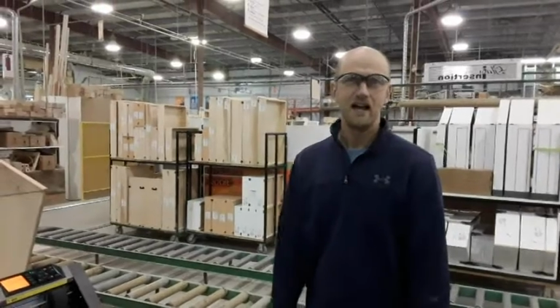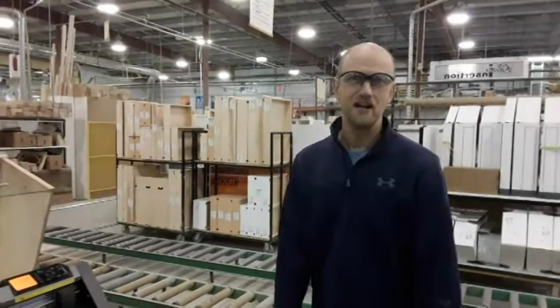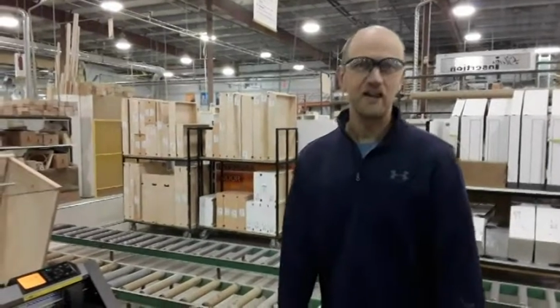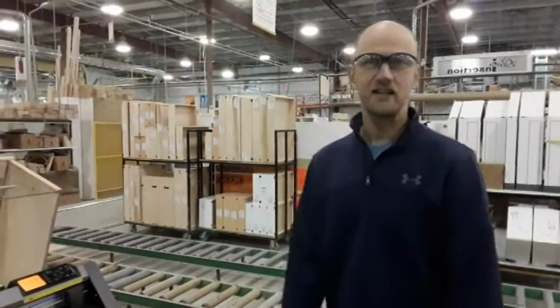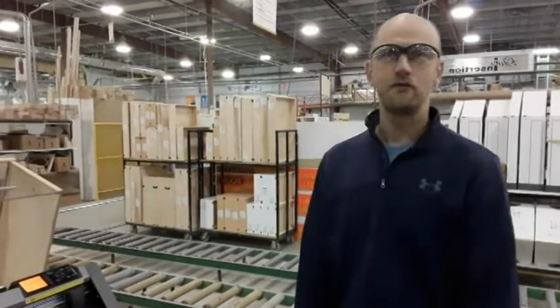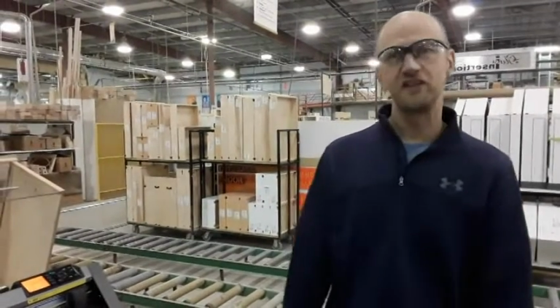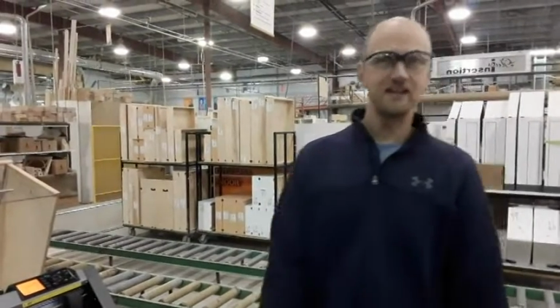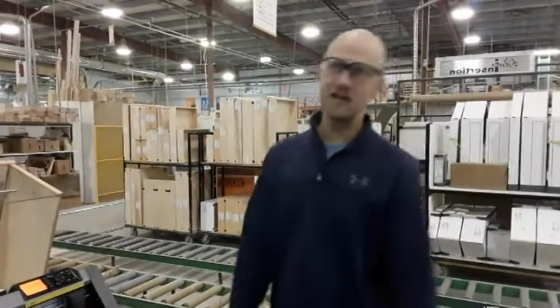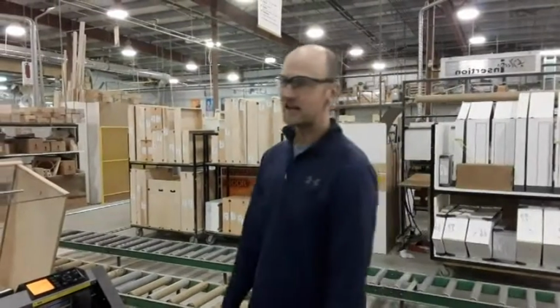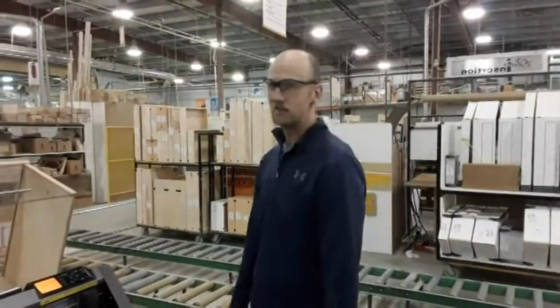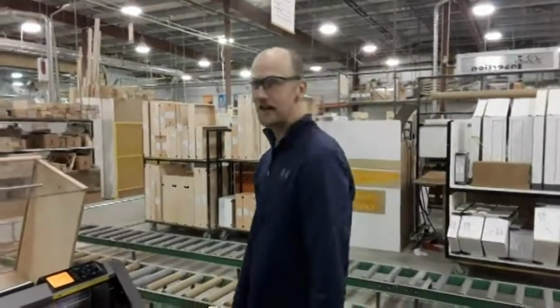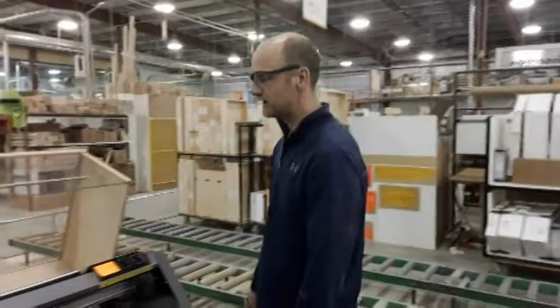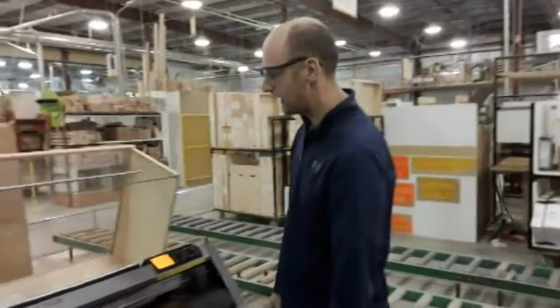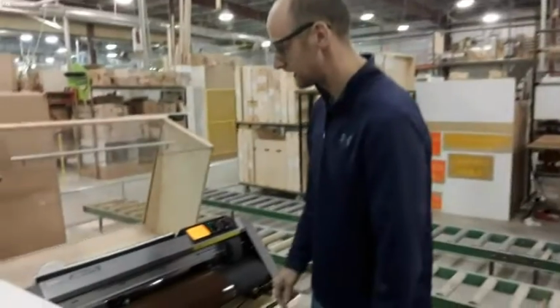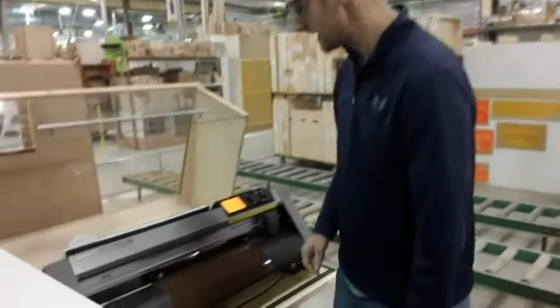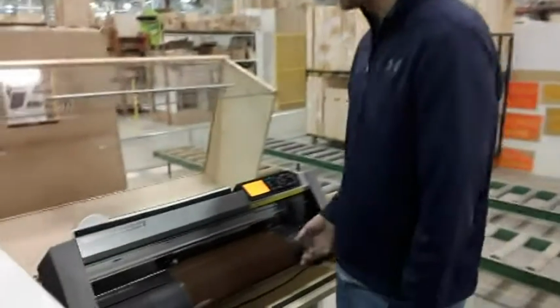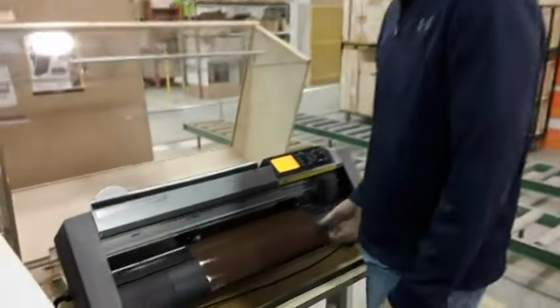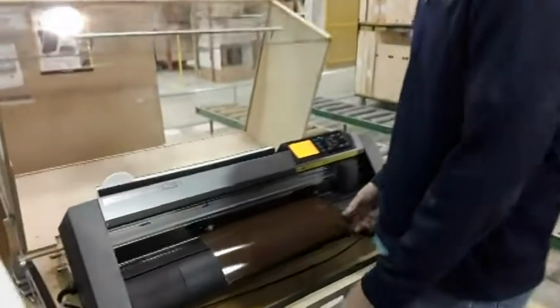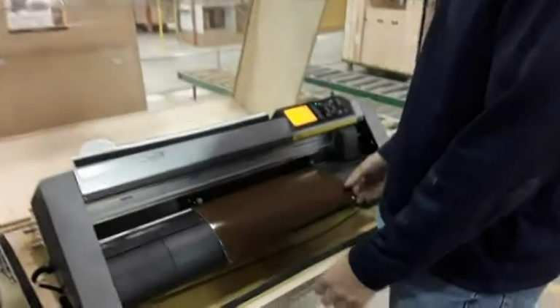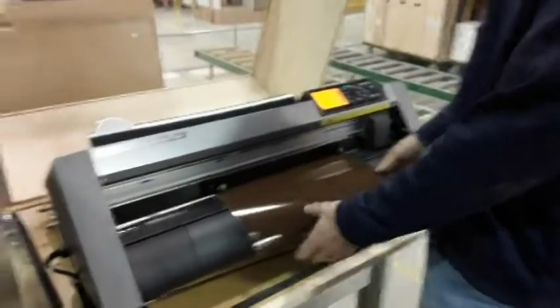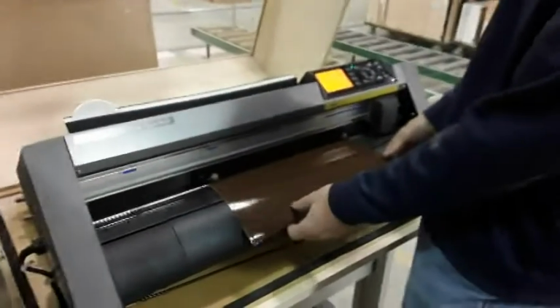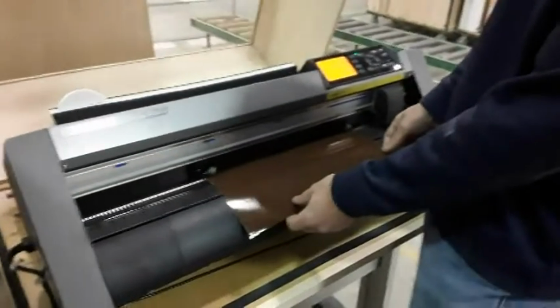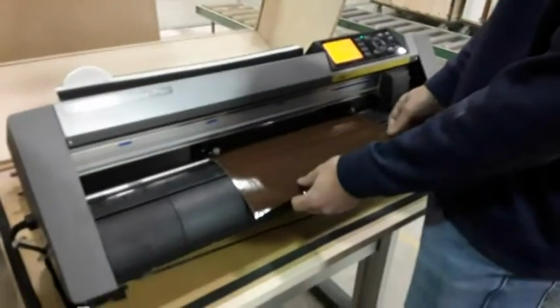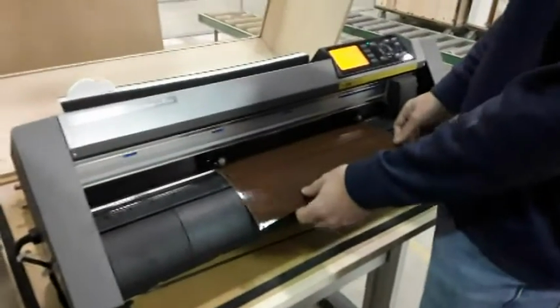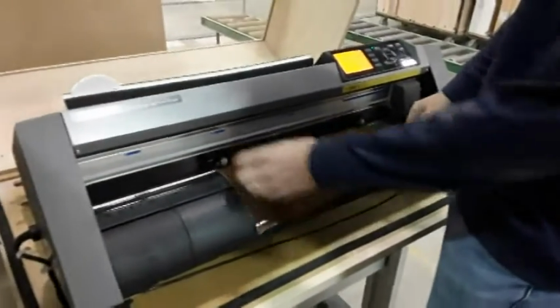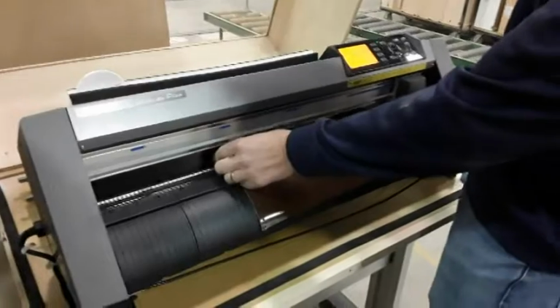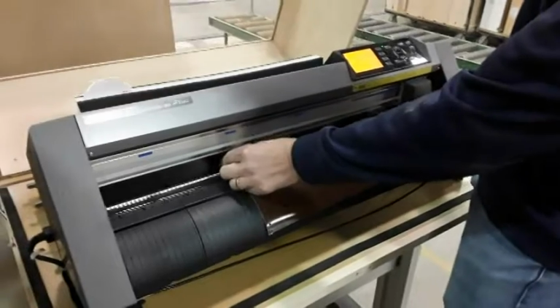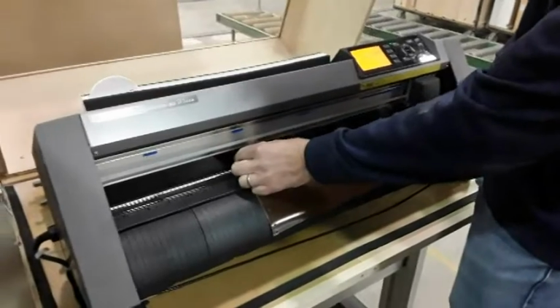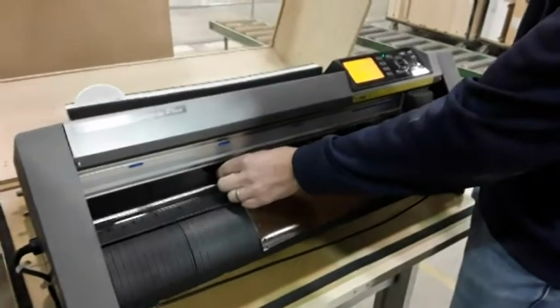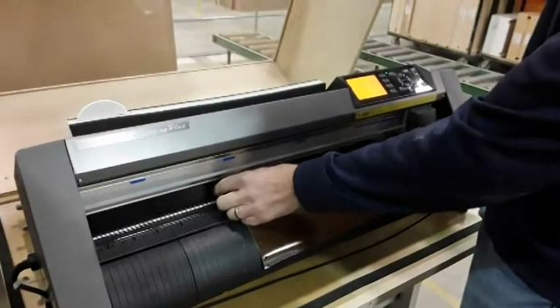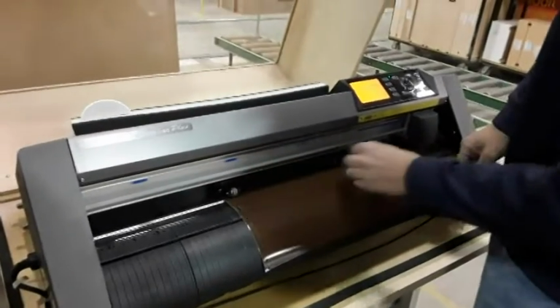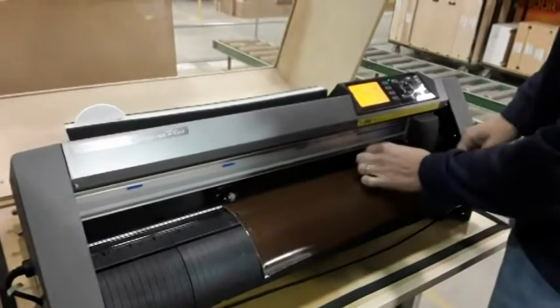Hey there, it's Kevin from the CI team and today I'm looking at the vinyl cutter we got here — this new one. This thing's got a lot of adjustability with the wheels.